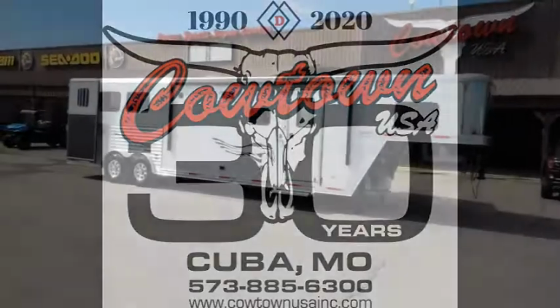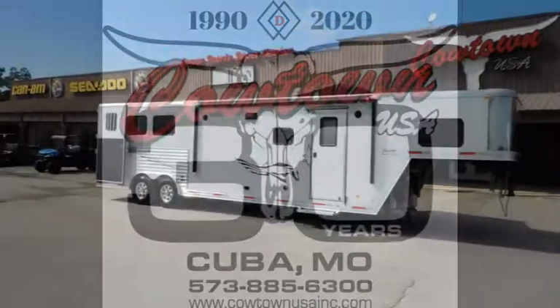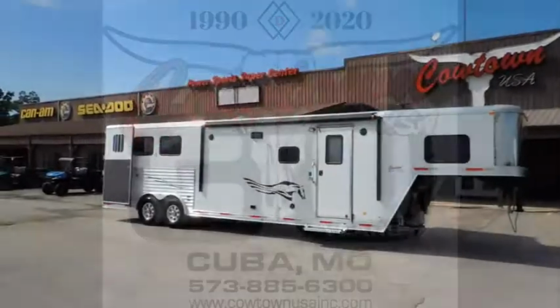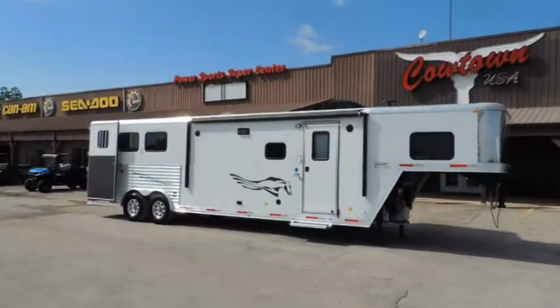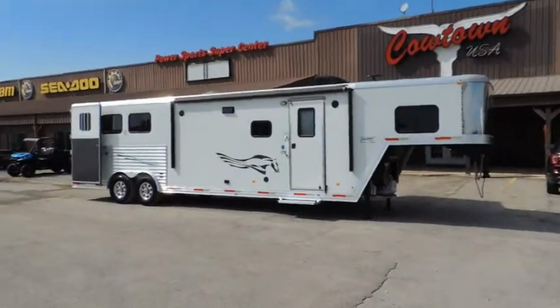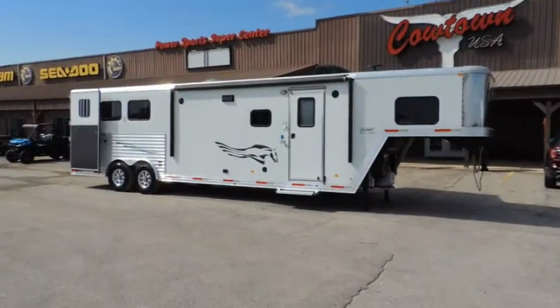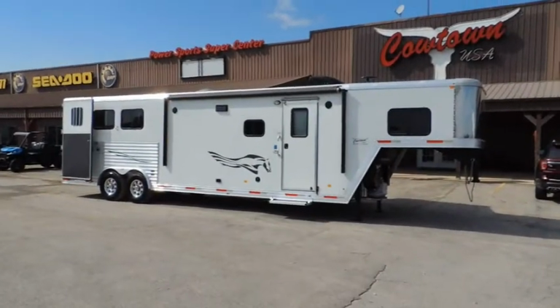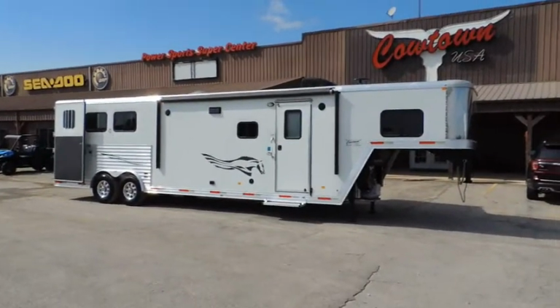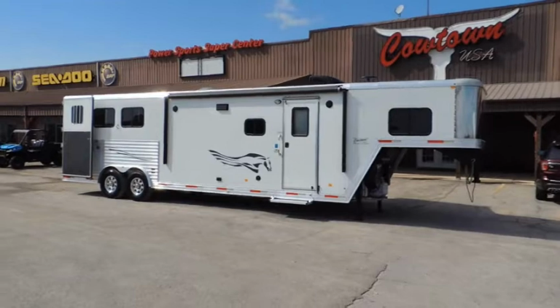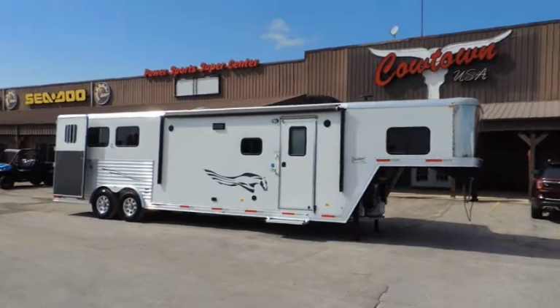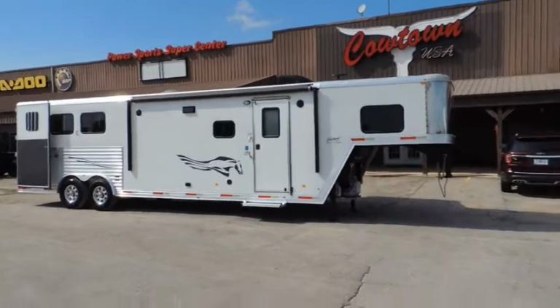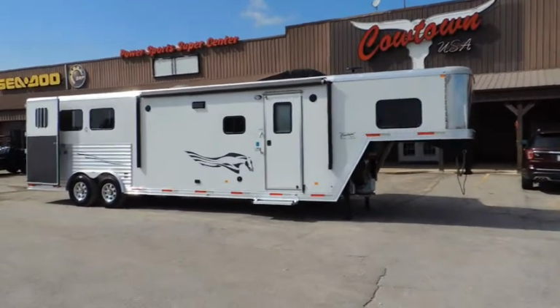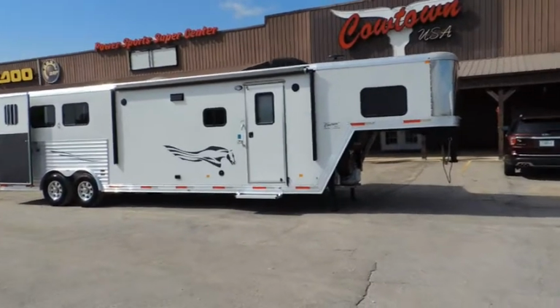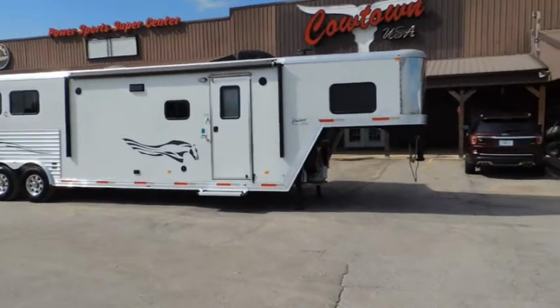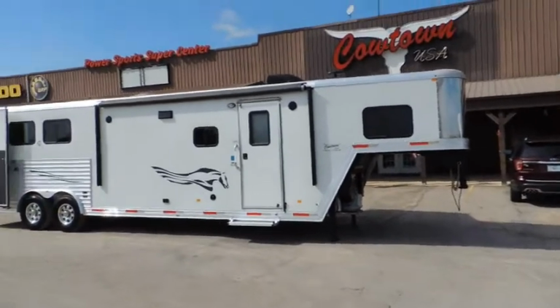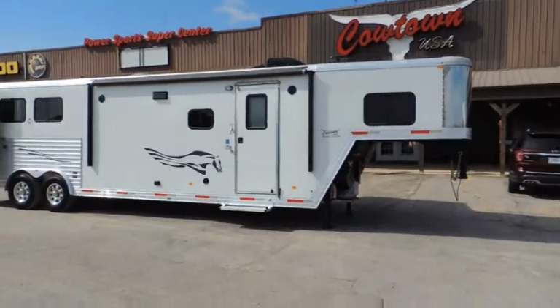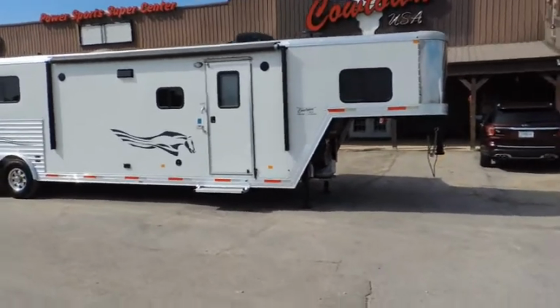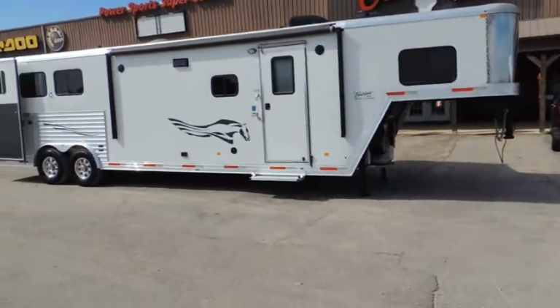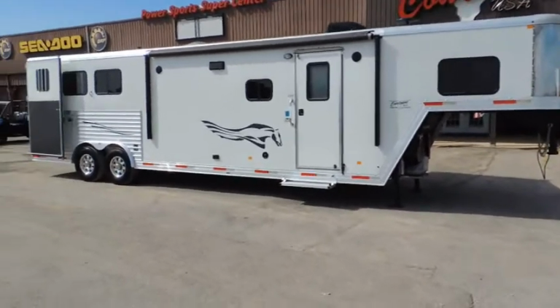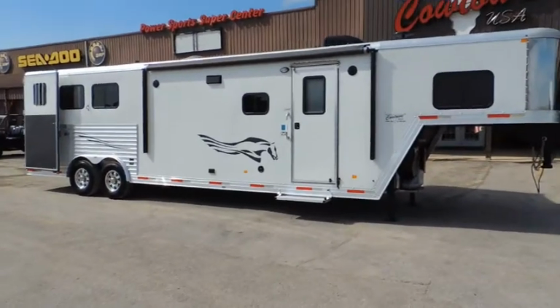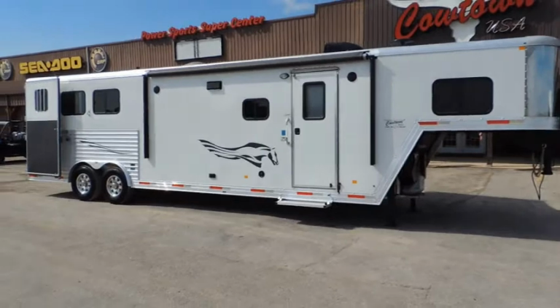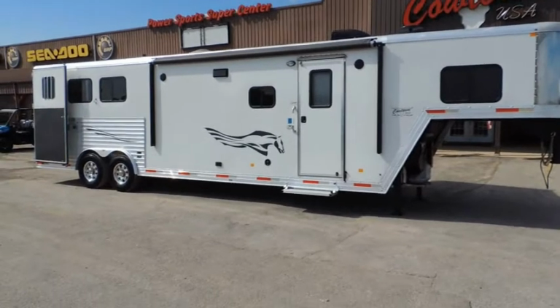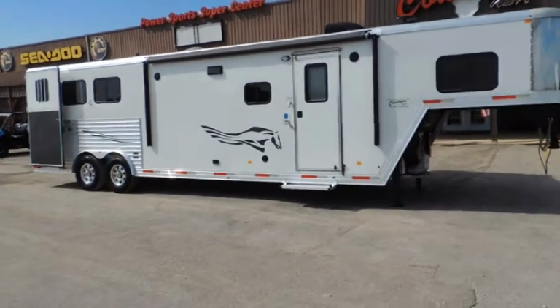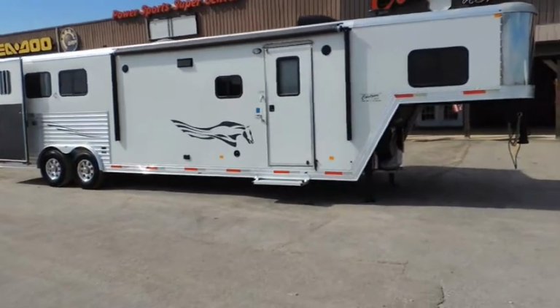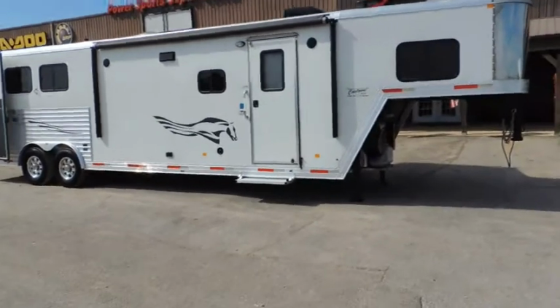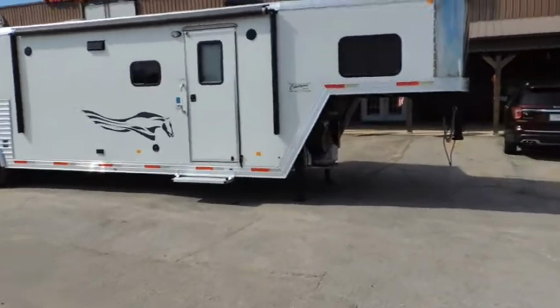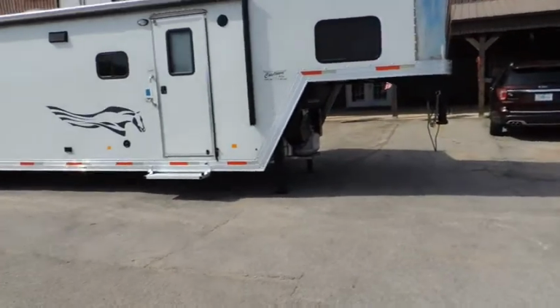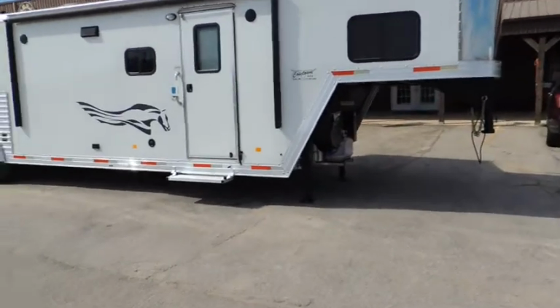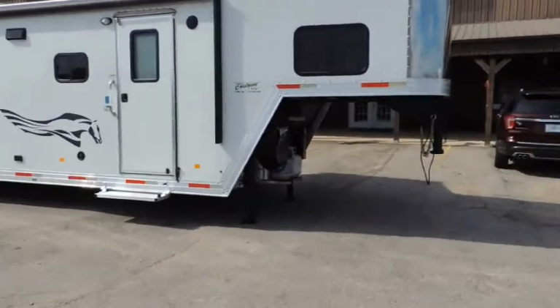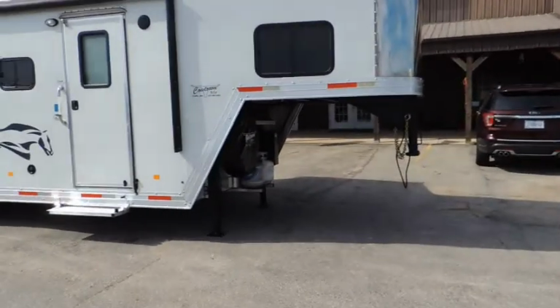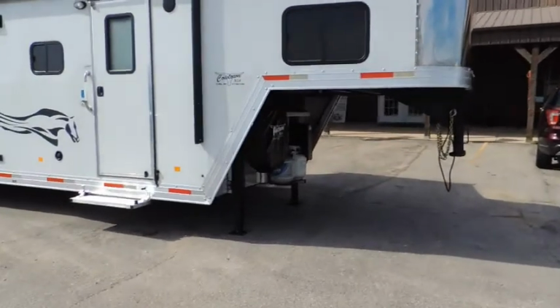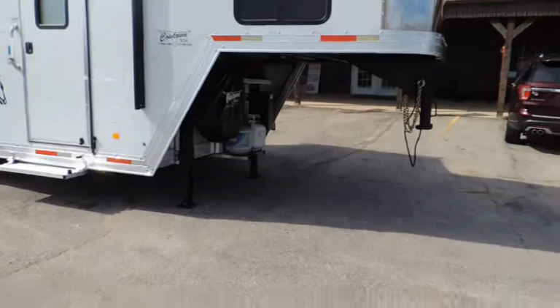Hi guys, Rick Damoth at Cowtown USA. I want to tell you about this. First off, I'll tell you it's a used trailer — I'll have to tell you that or you won't know it, because it looks like it's brand new.